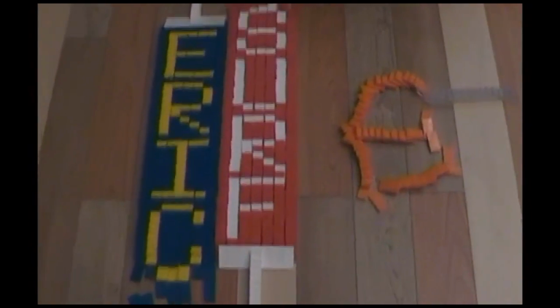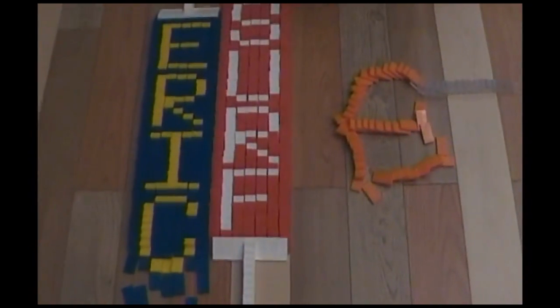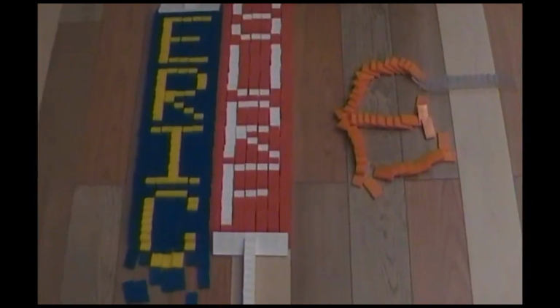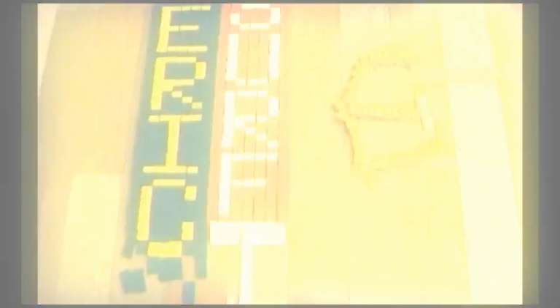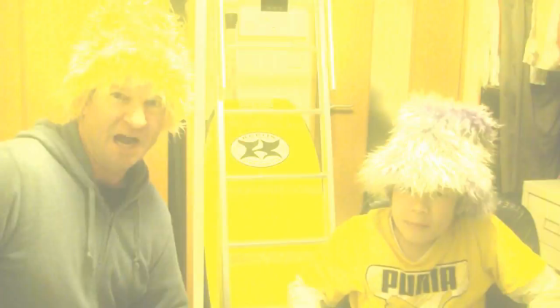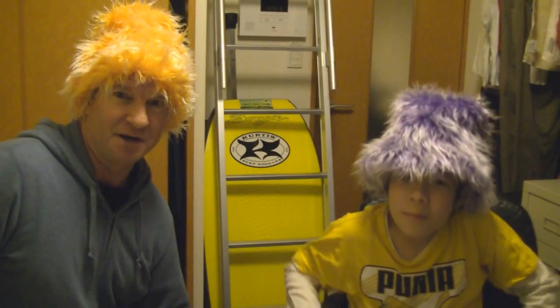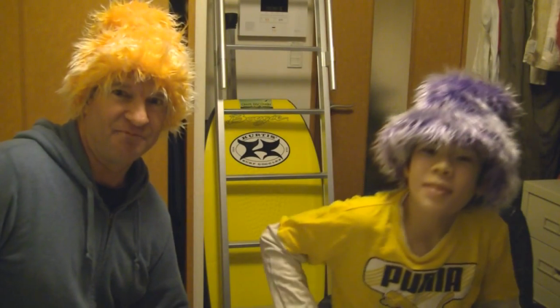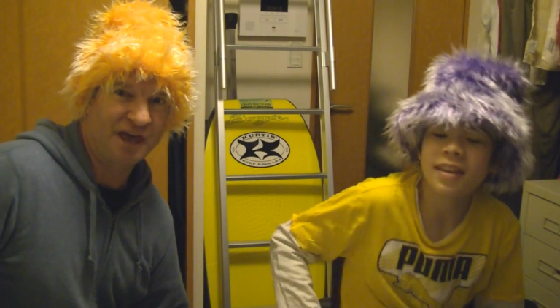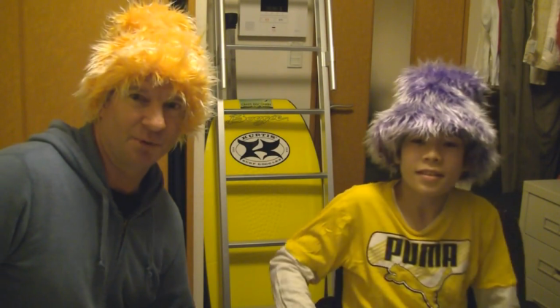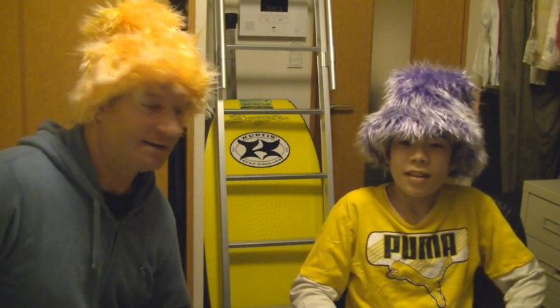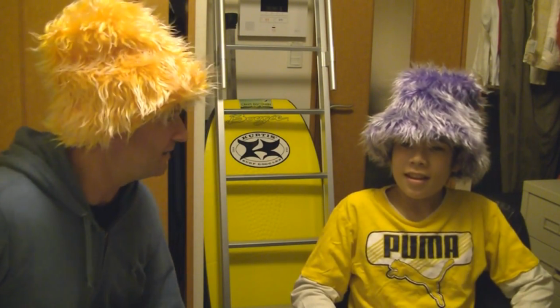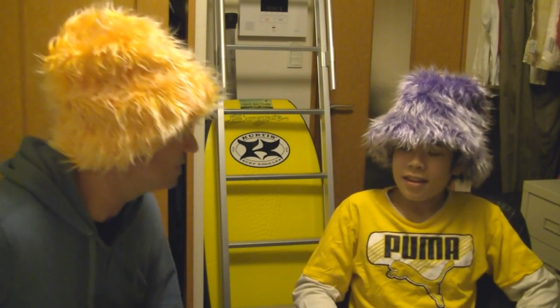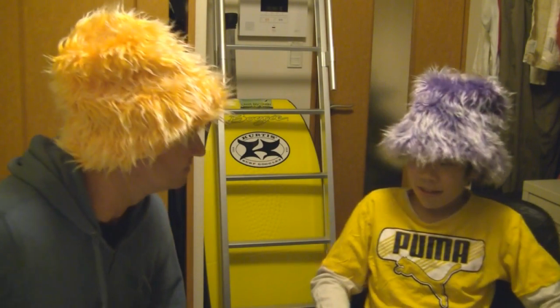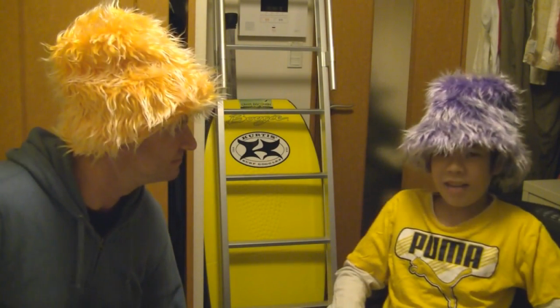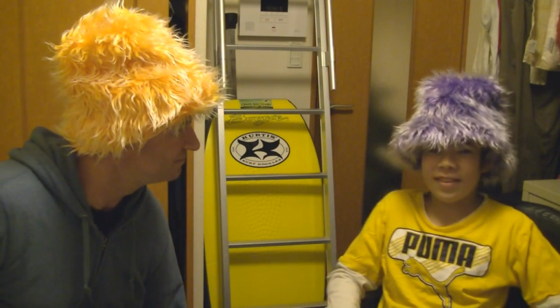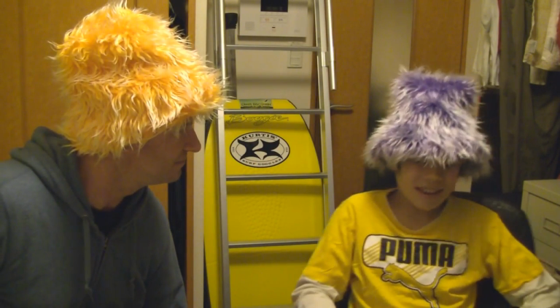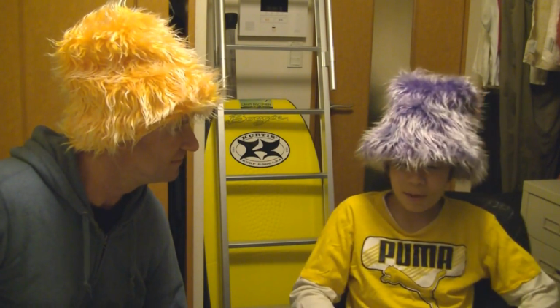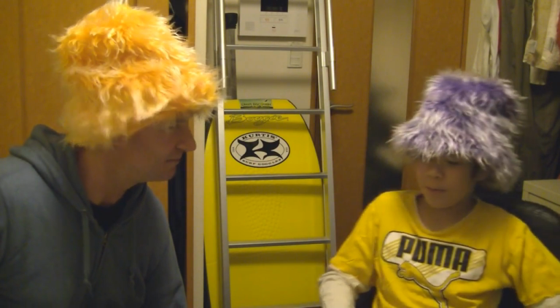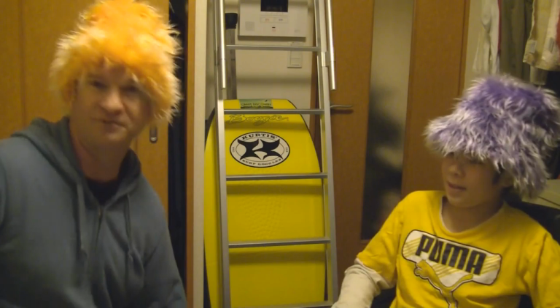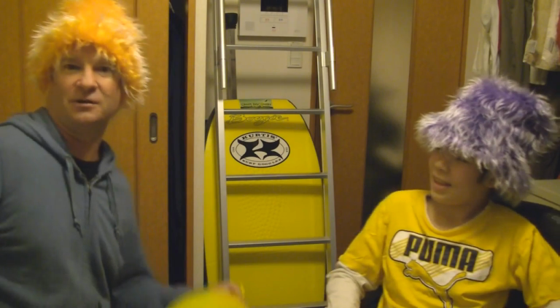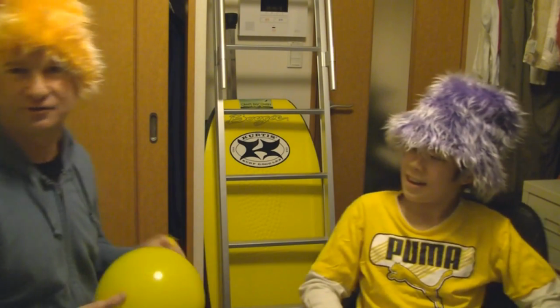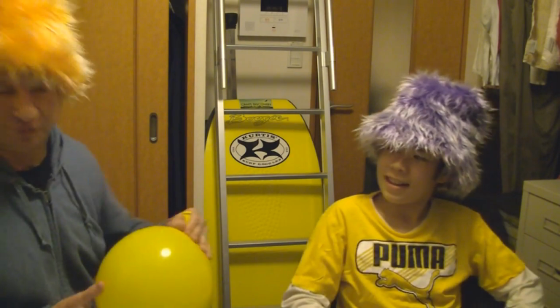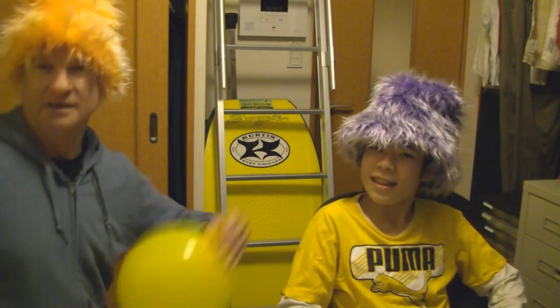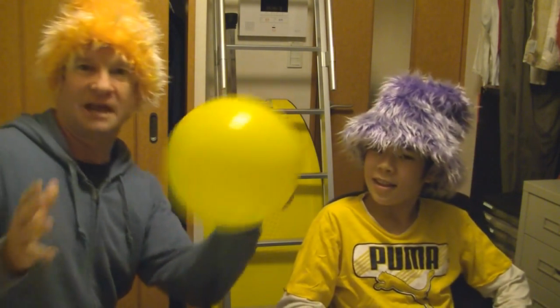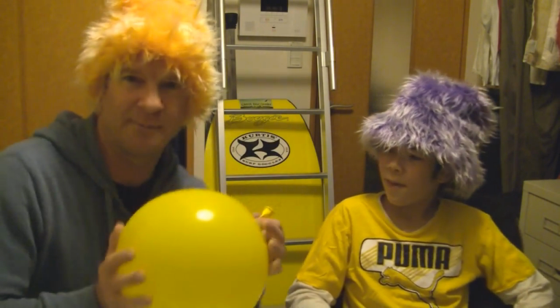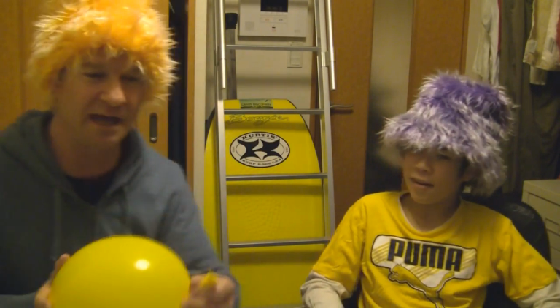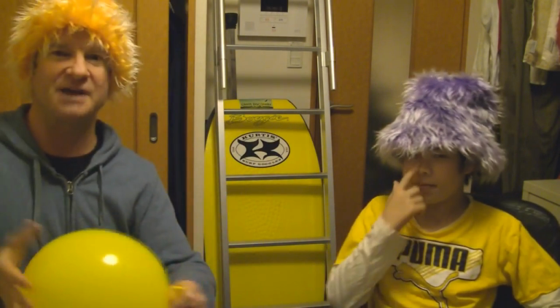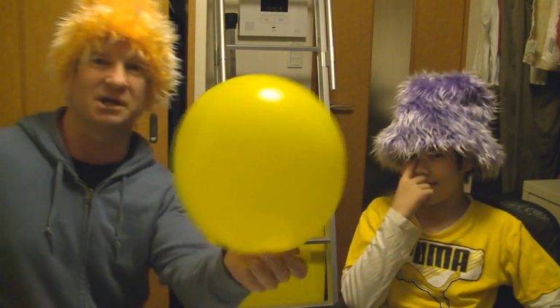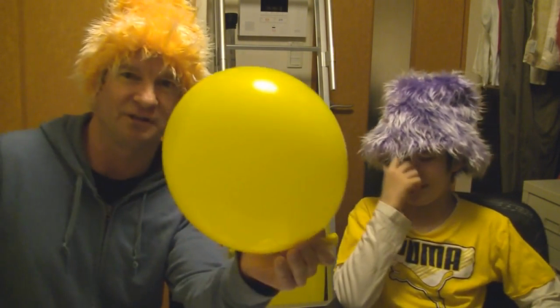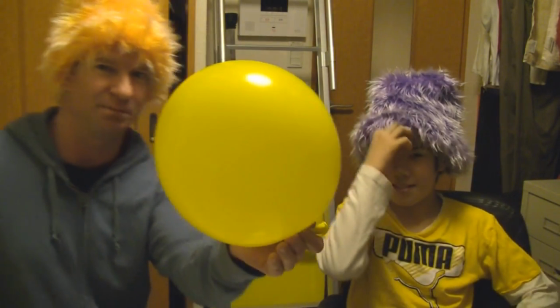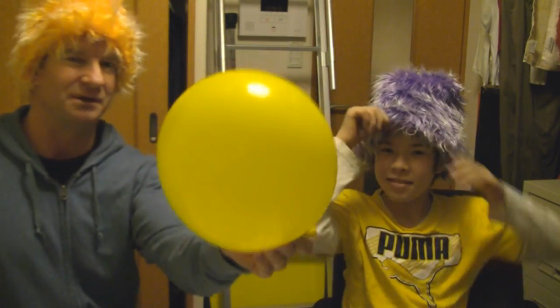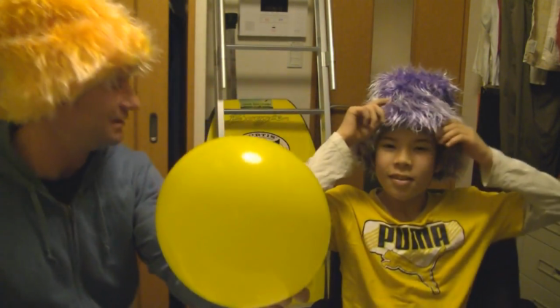Hi there, I'm Fuzz Head Number One, and who are you? I'm Fuzz Head Number Two, of course. Fuzz Head One and Two — that's right! Today we're going to be doing a magic trick using this balloon.